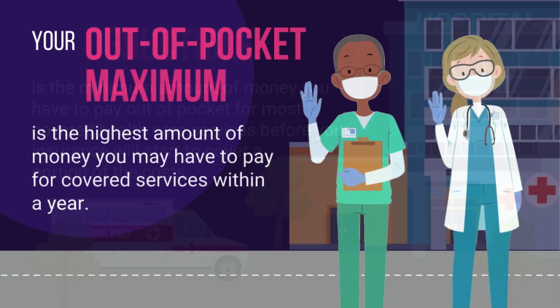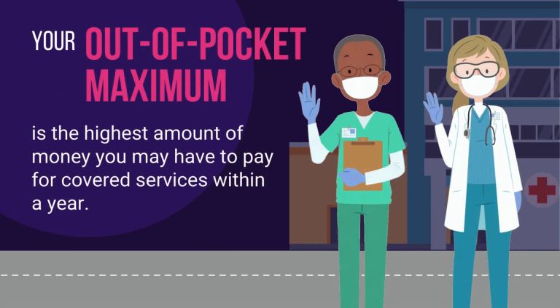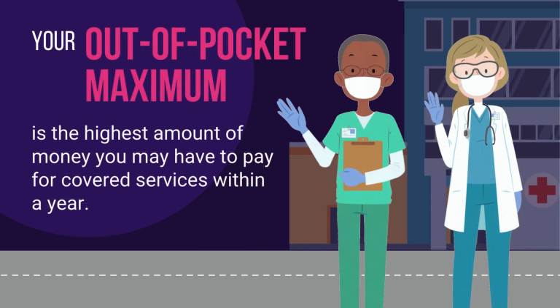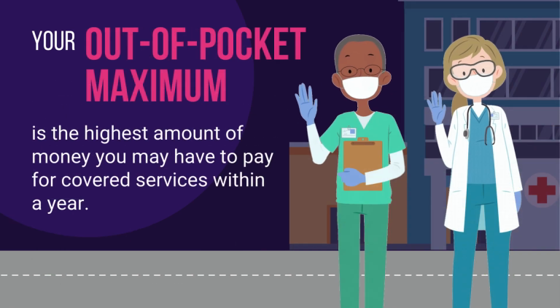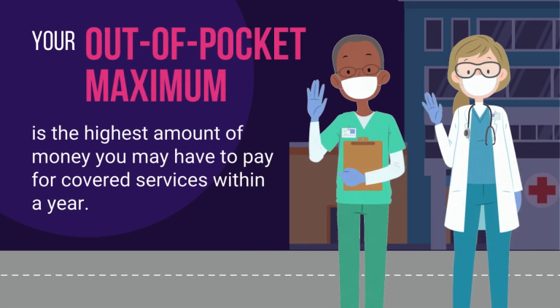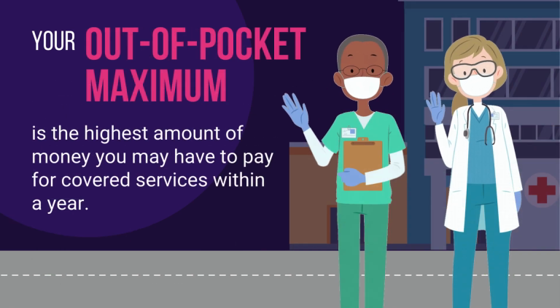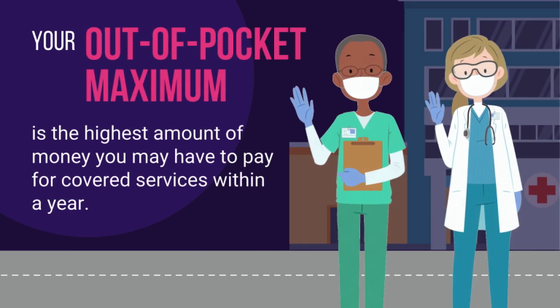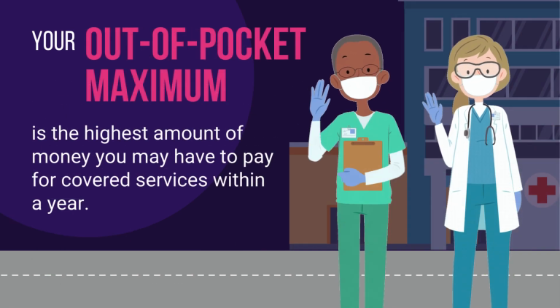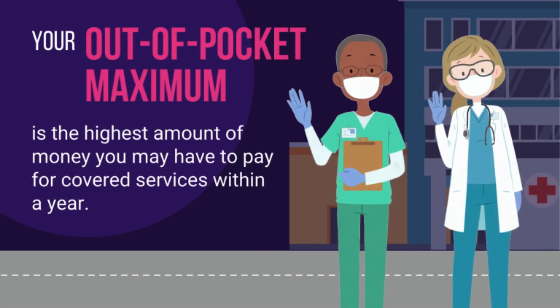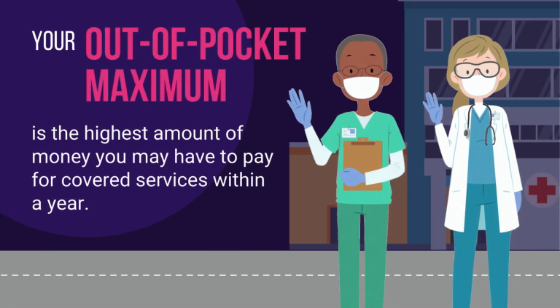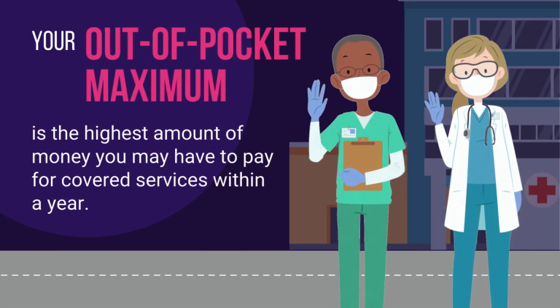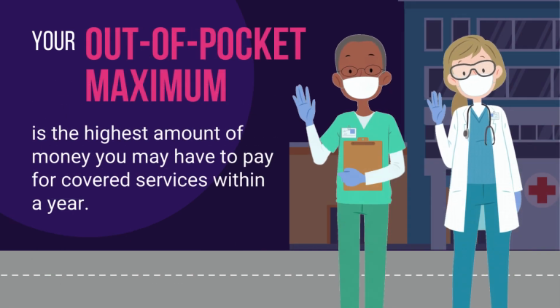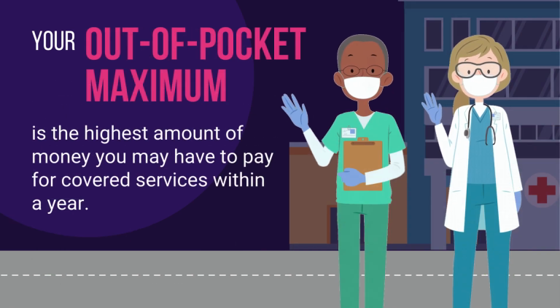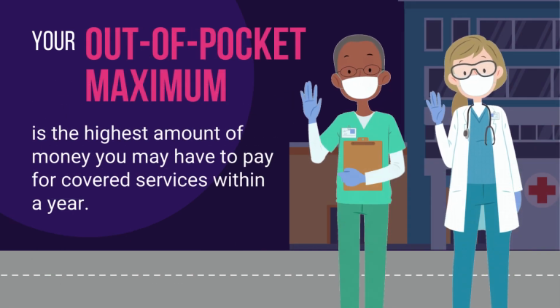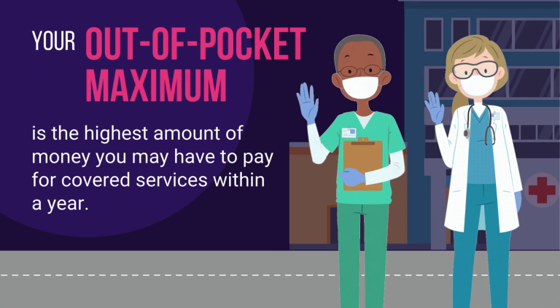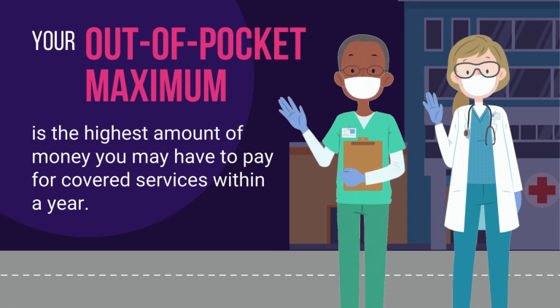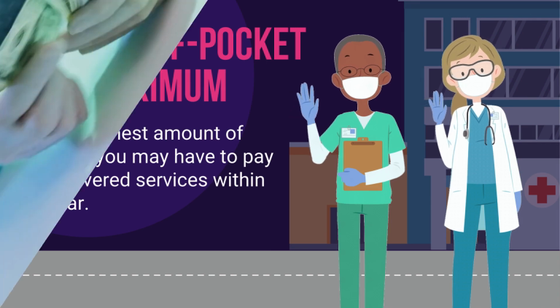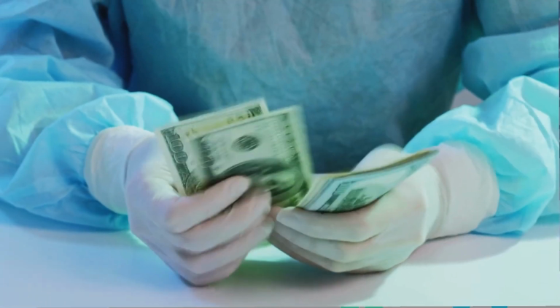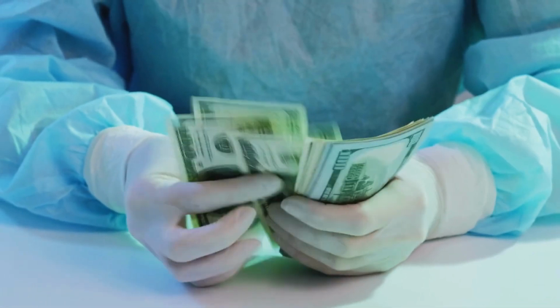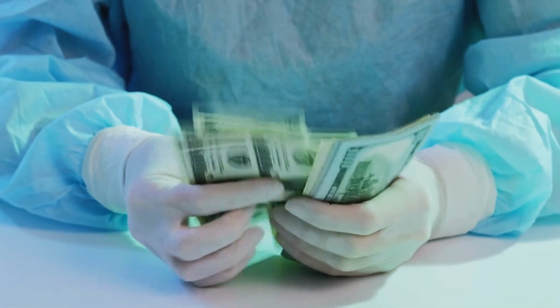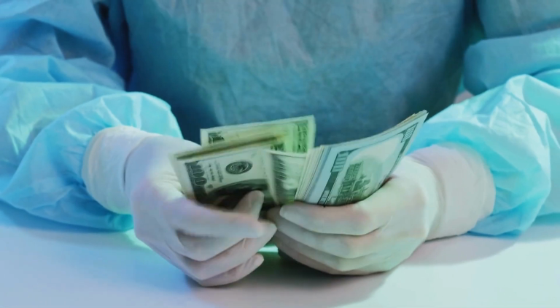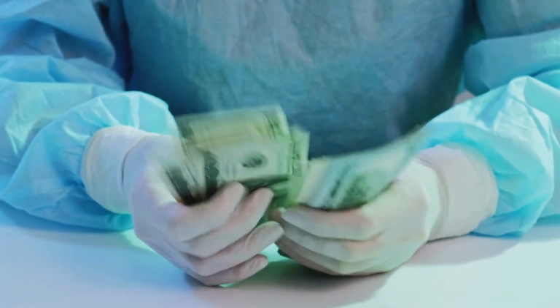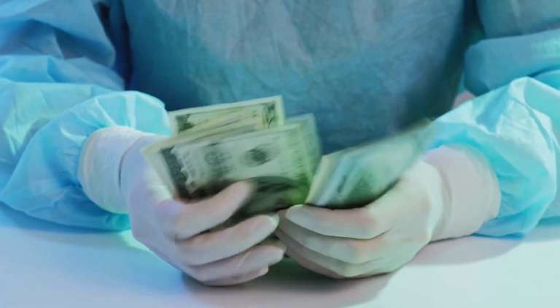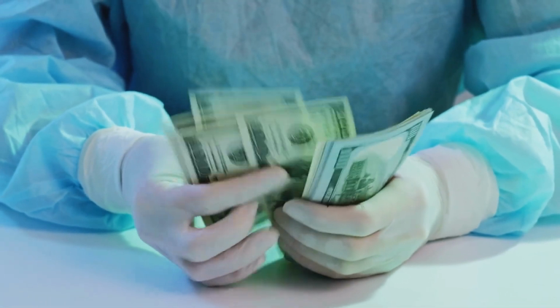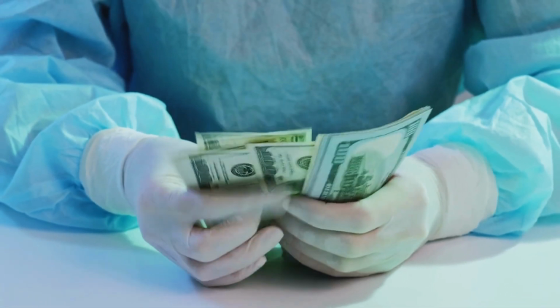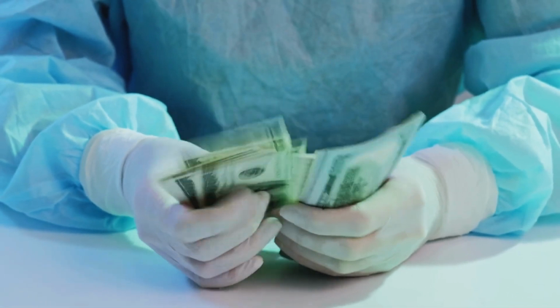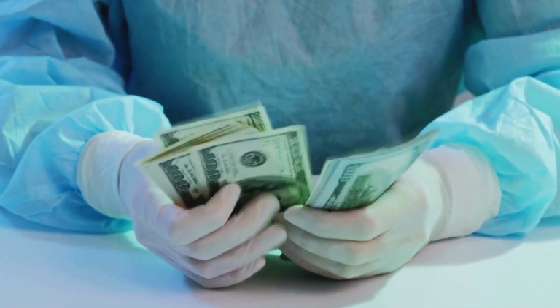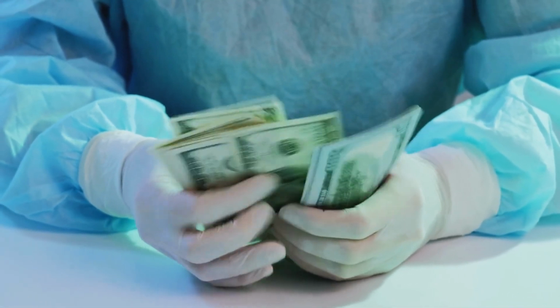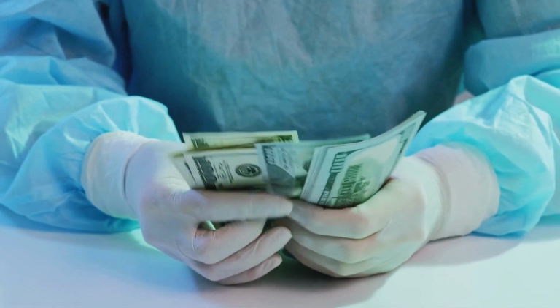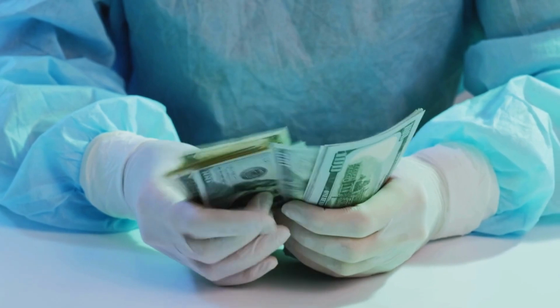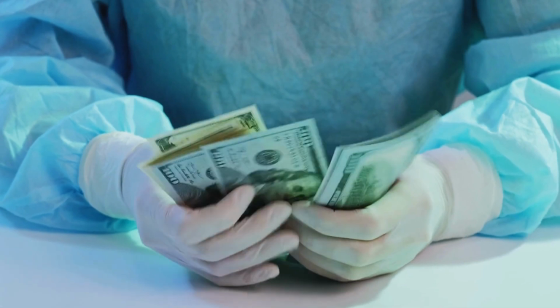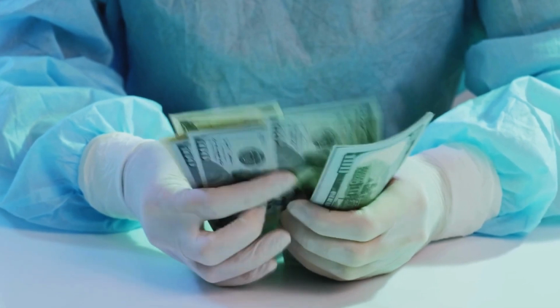Conversely, your out-of-pocket maximum is the highest amount of money you may have to pay for covered services within a year. After you hit your deductible, you will still pay a portion of your healthcare costs through co-pays or co-insurance.